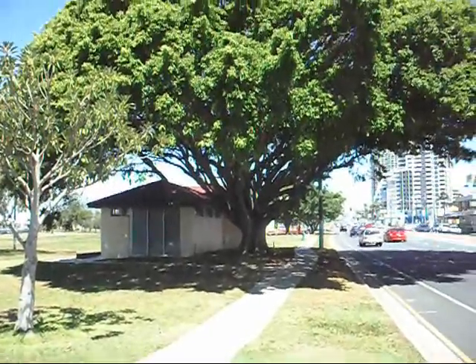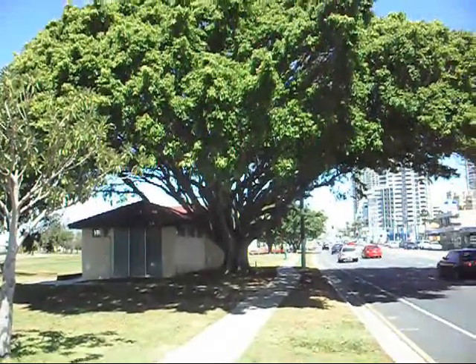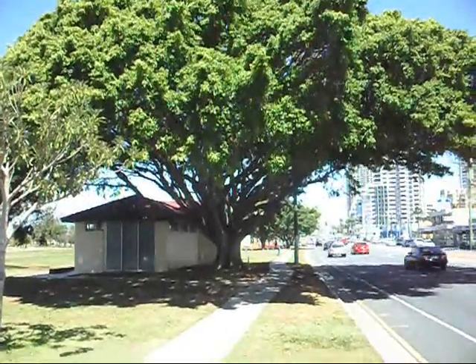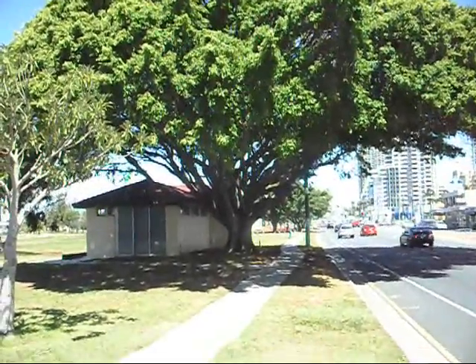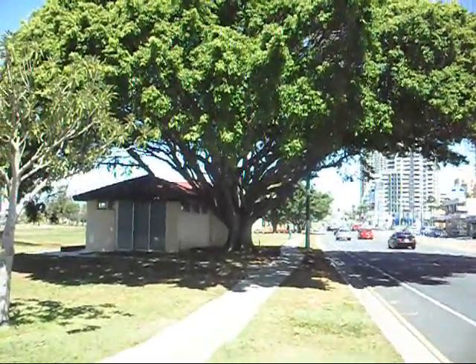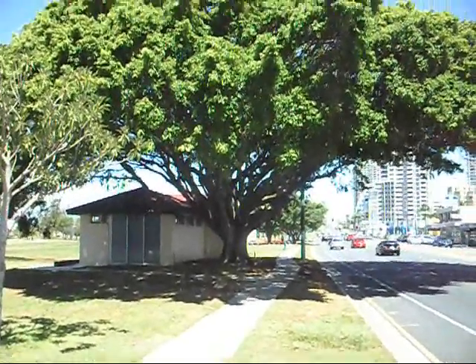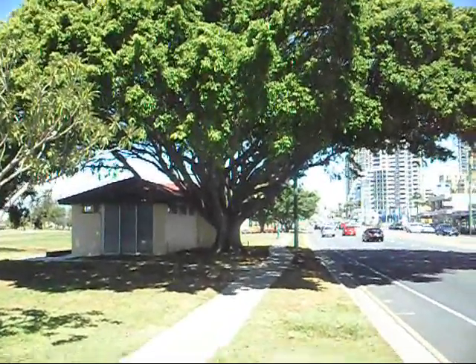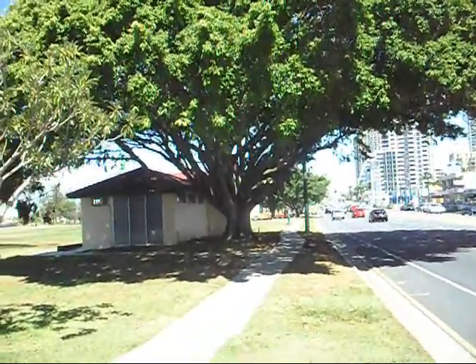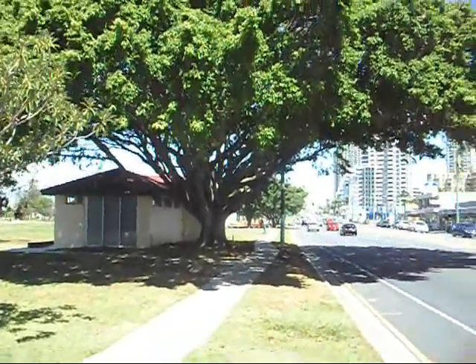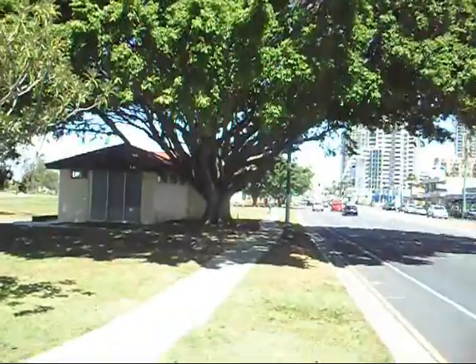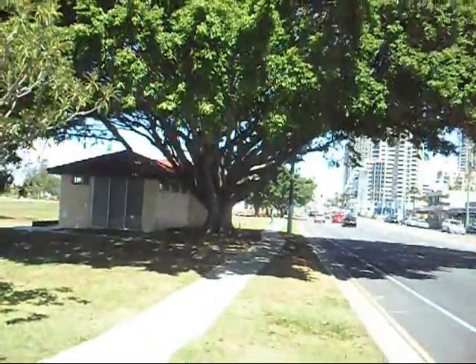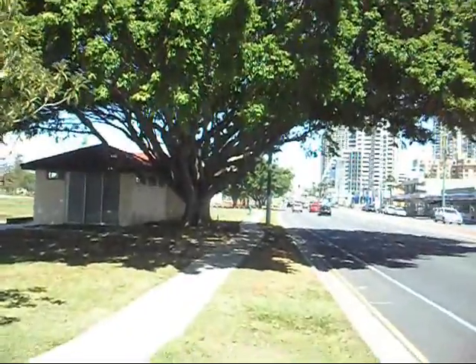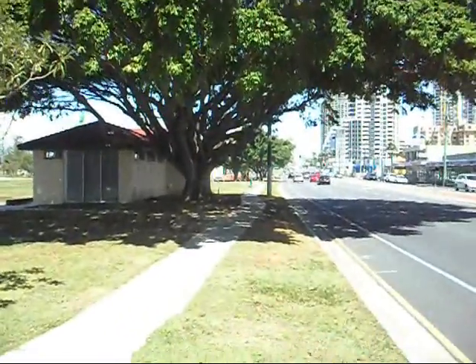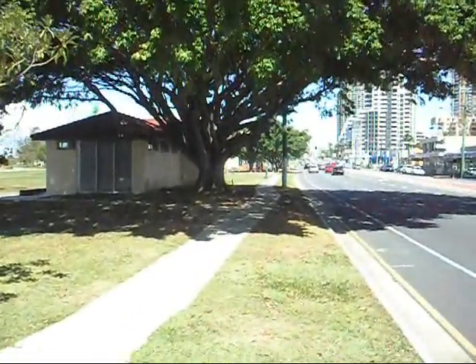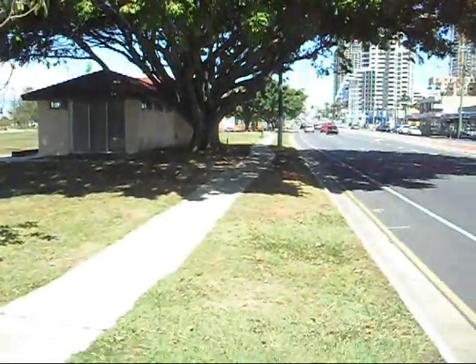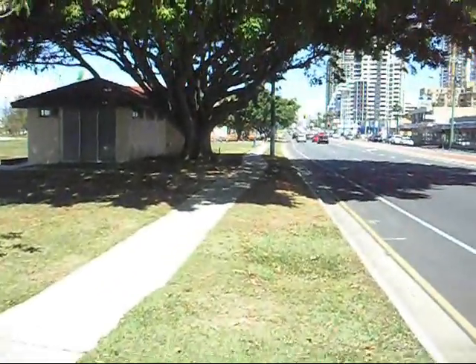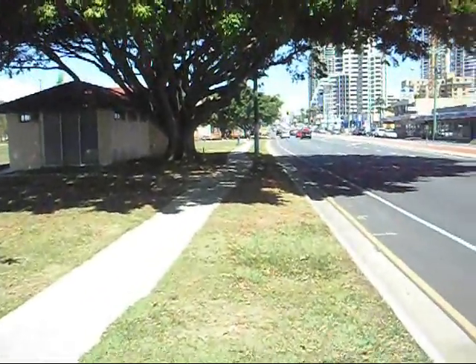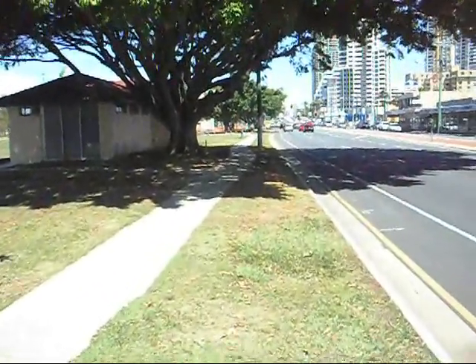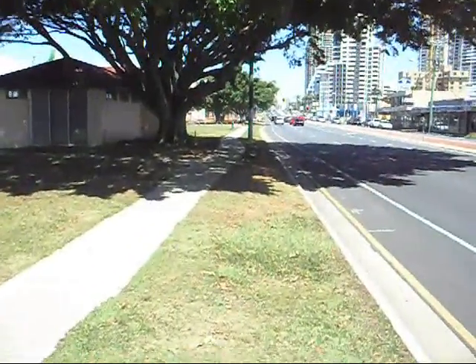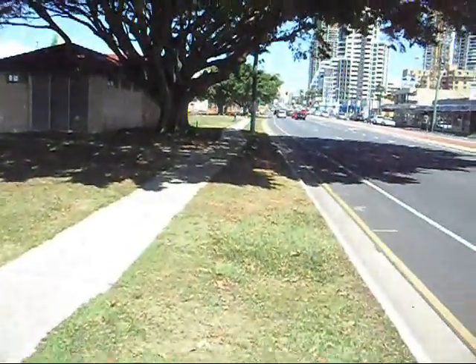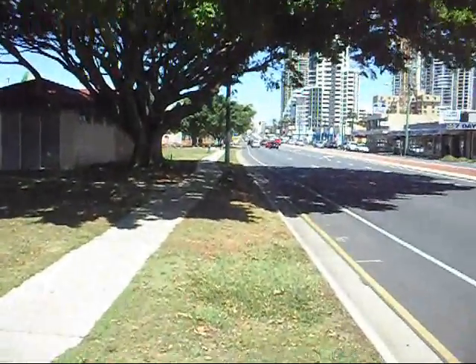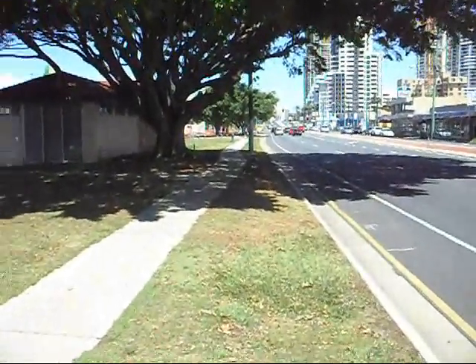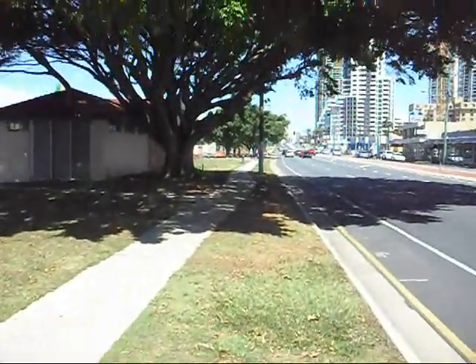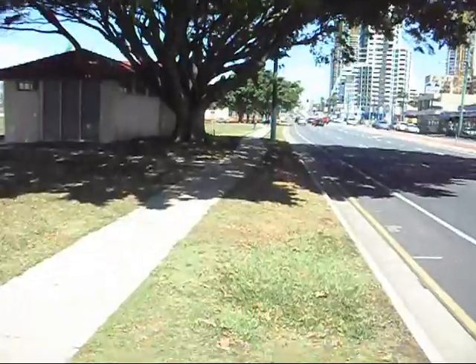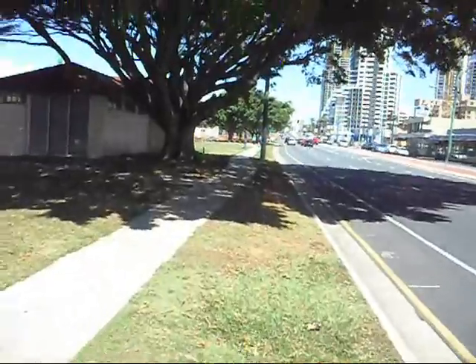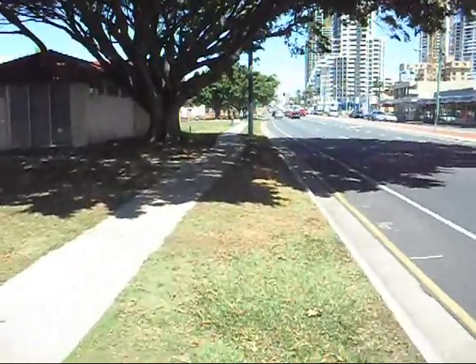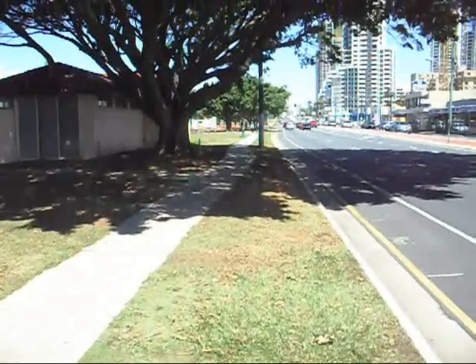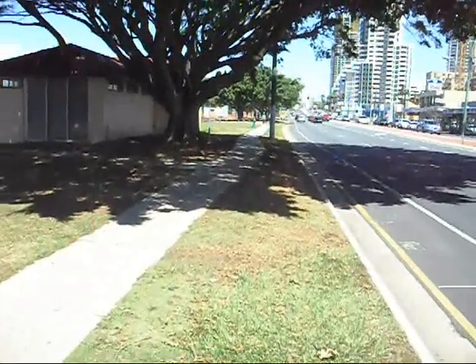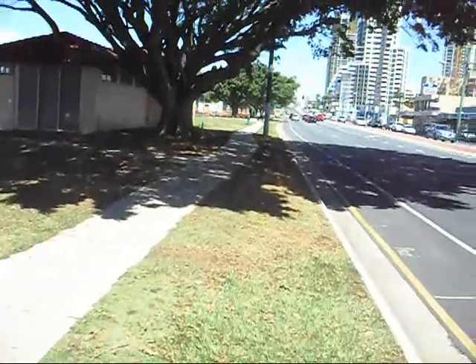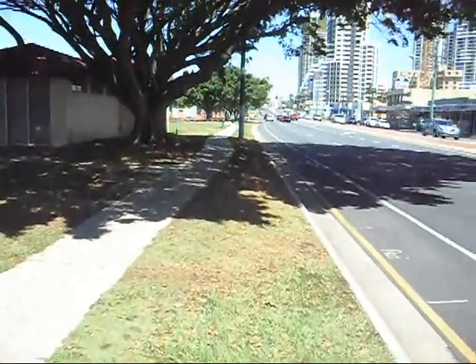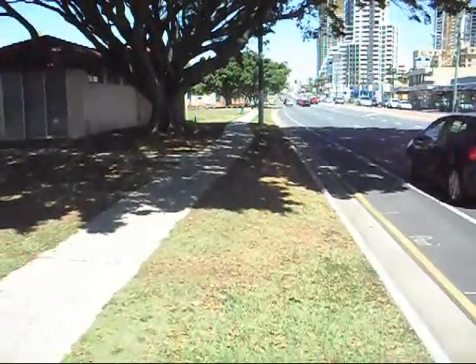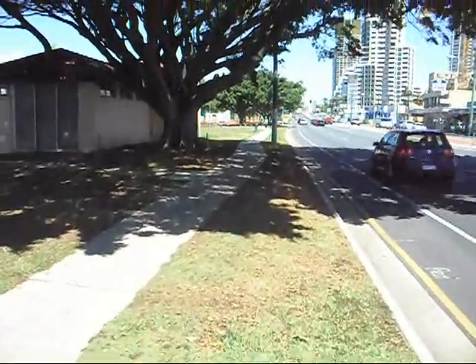Very young tree — 80 years tops. You can see the amount of infrastructure that is in front of it: gas lines, electric, communications, footpath, kerb and channel.